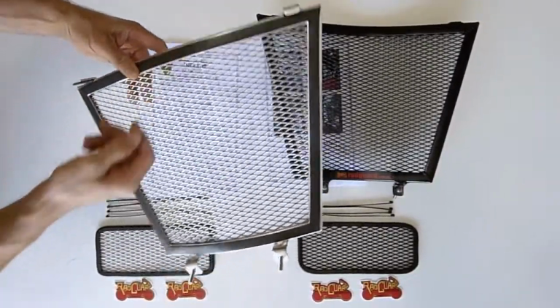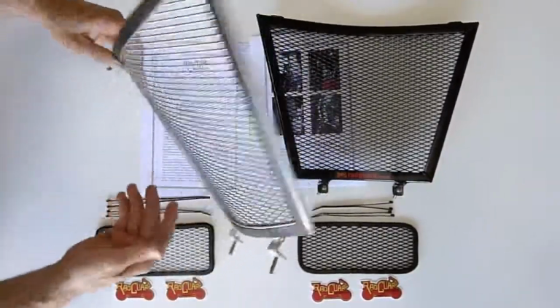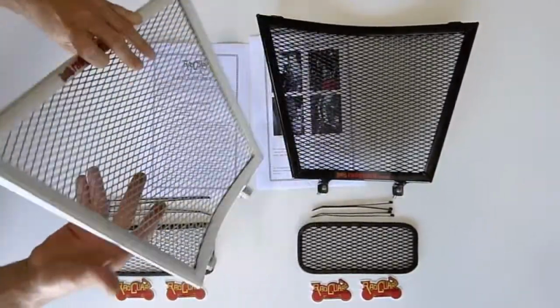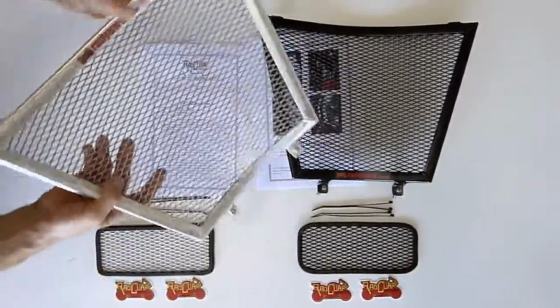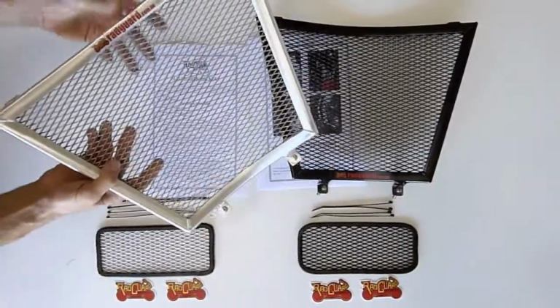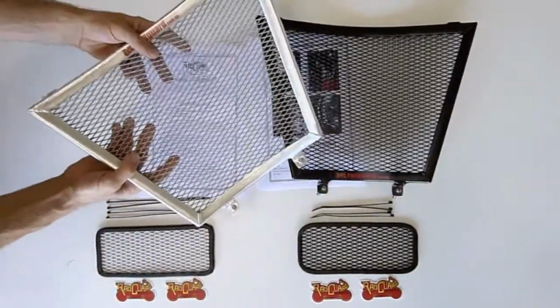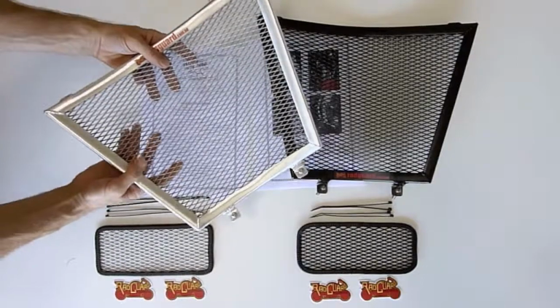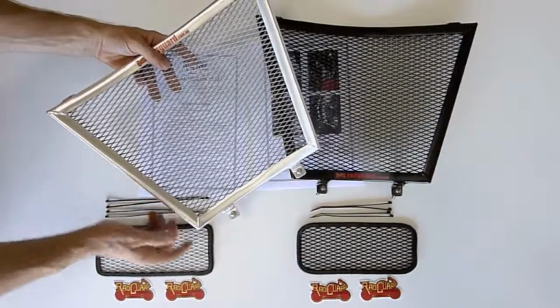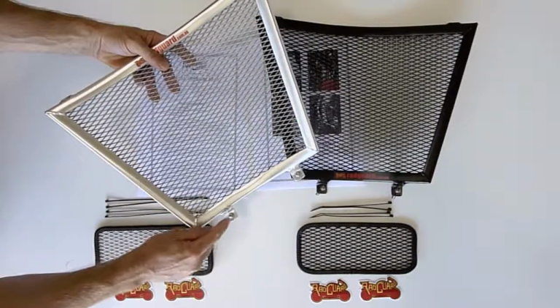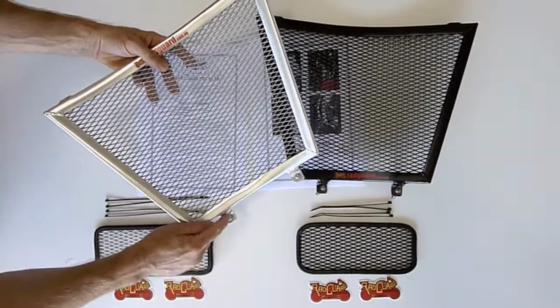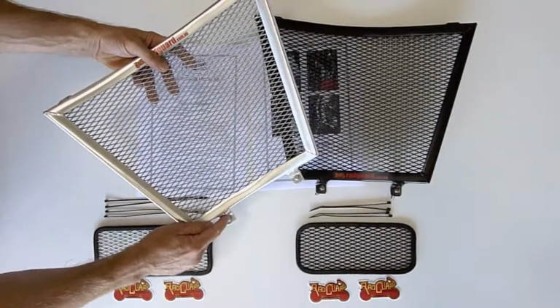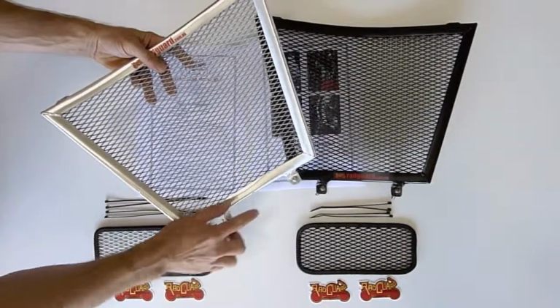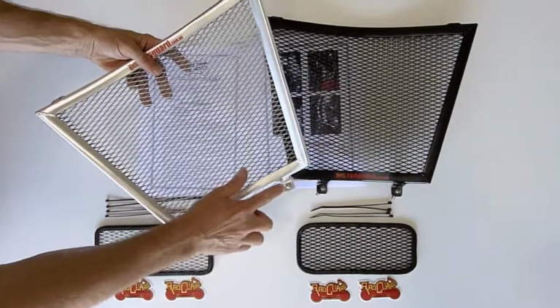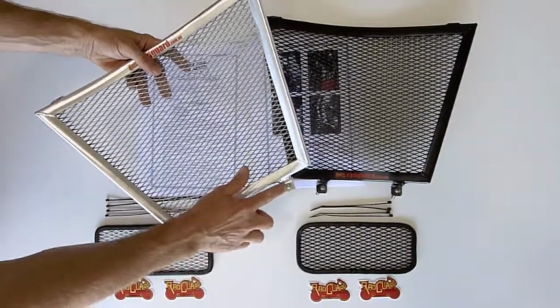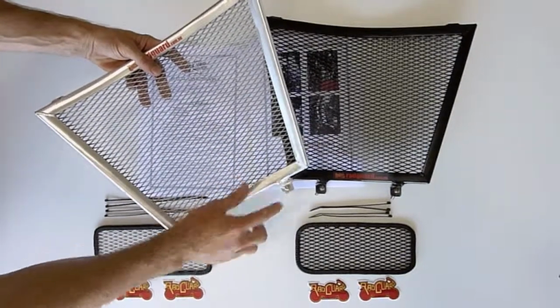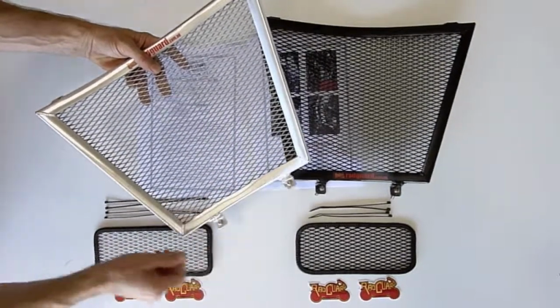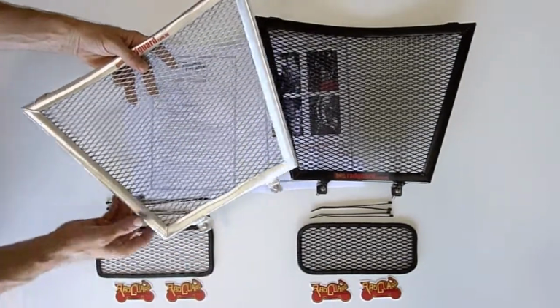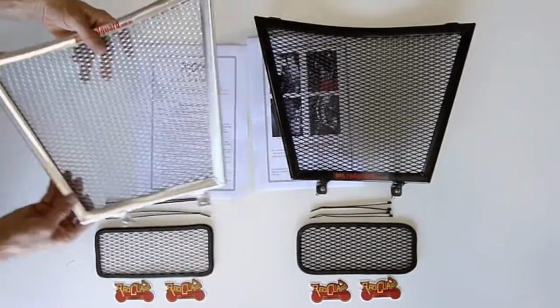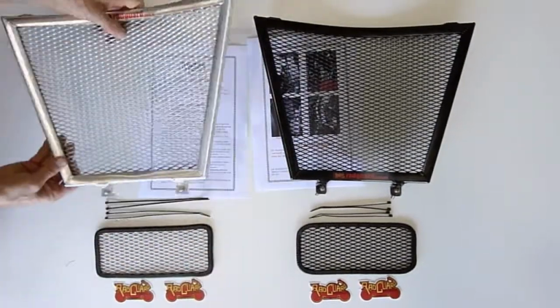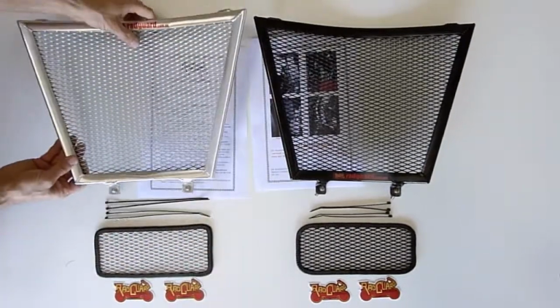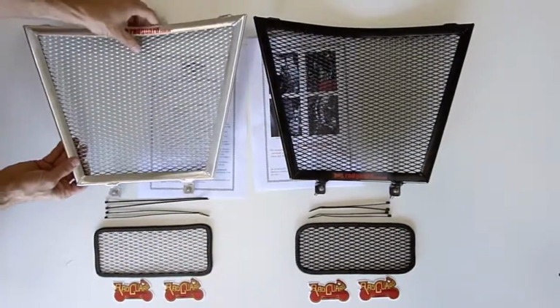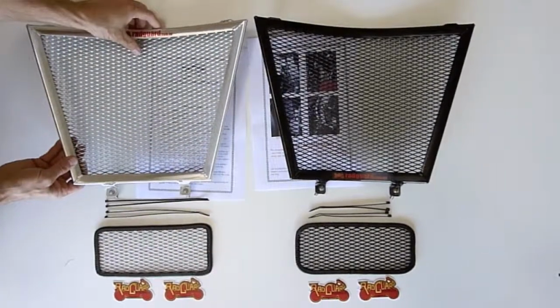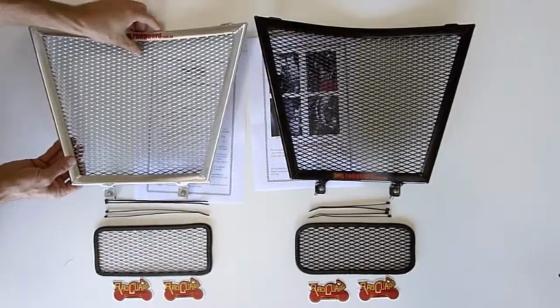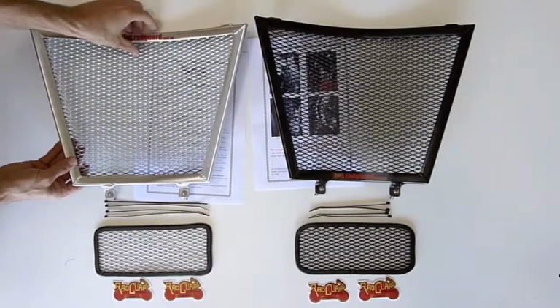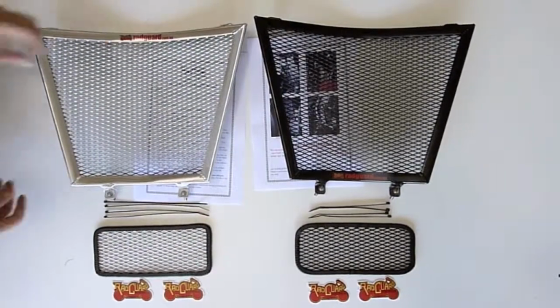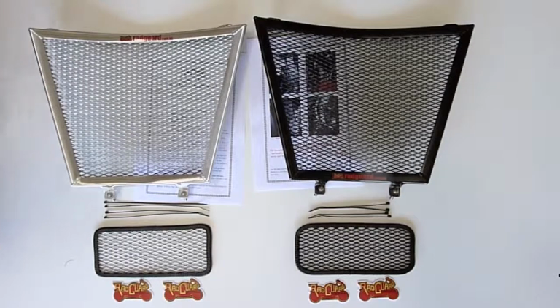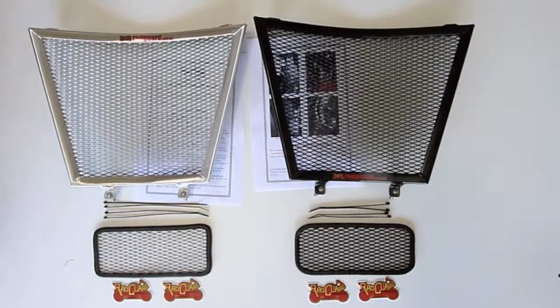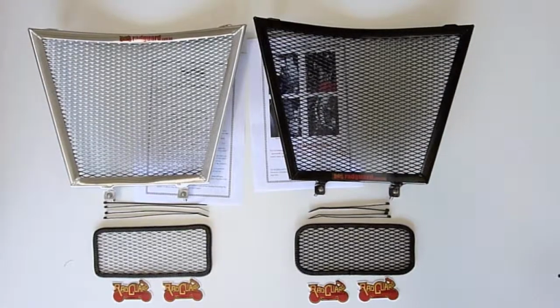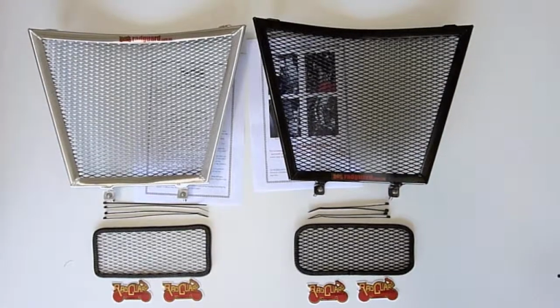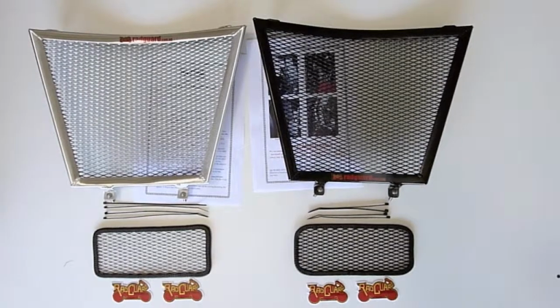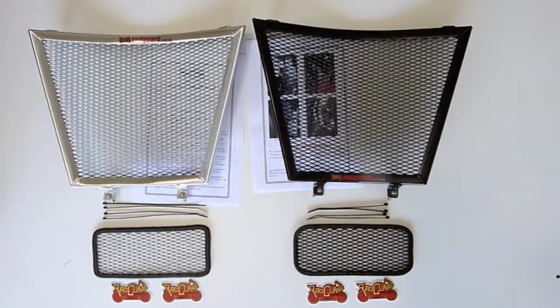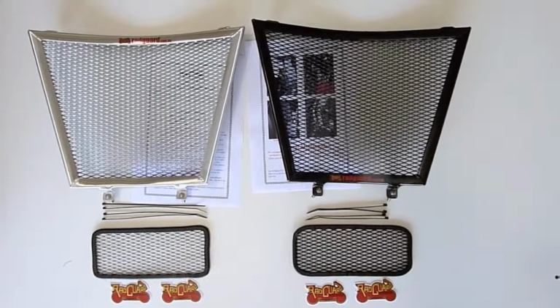We also supply replacement bolts and any other necessary items. All guards are available as a polished alloy version and in powder coated satin black.